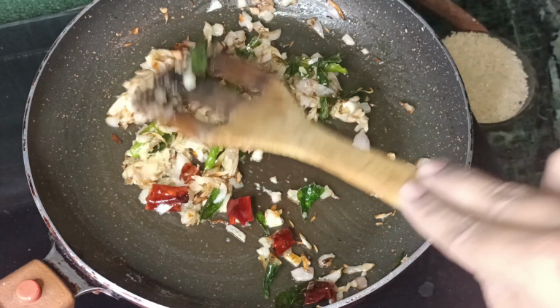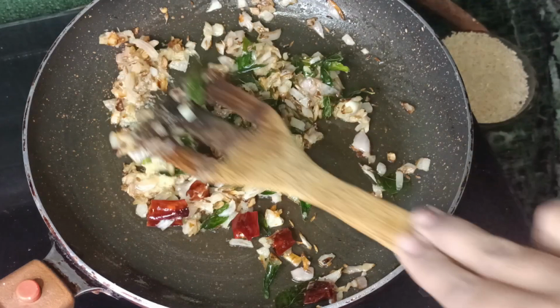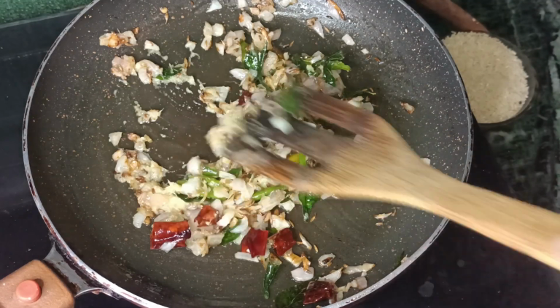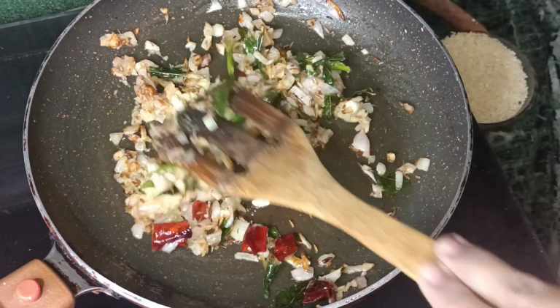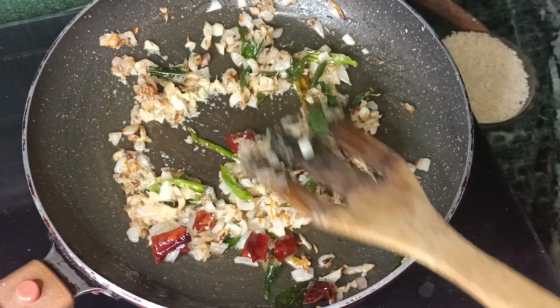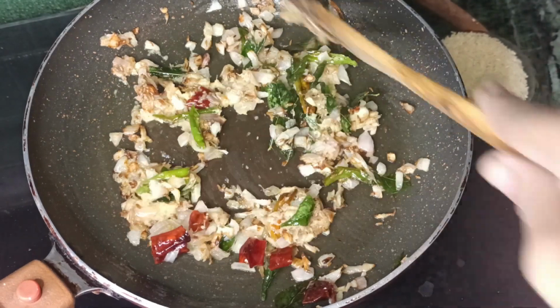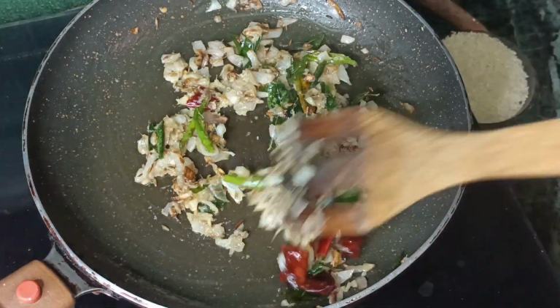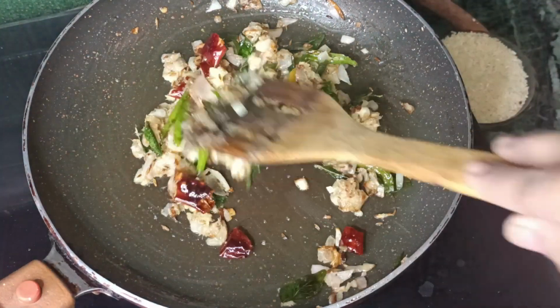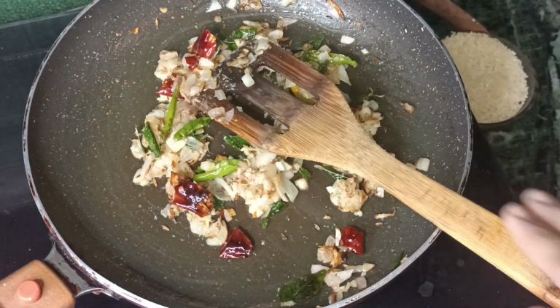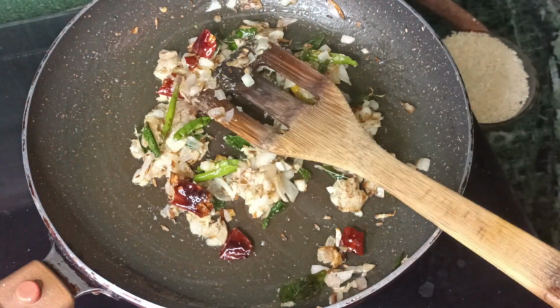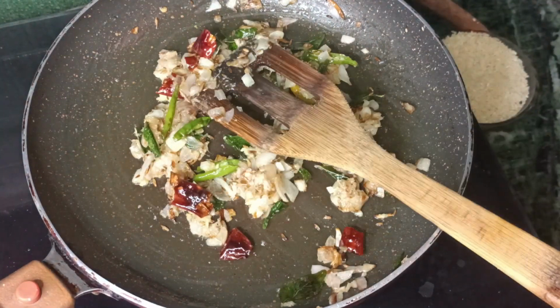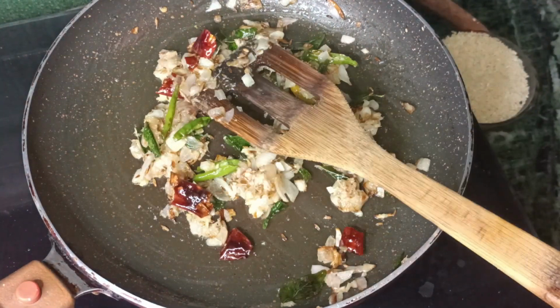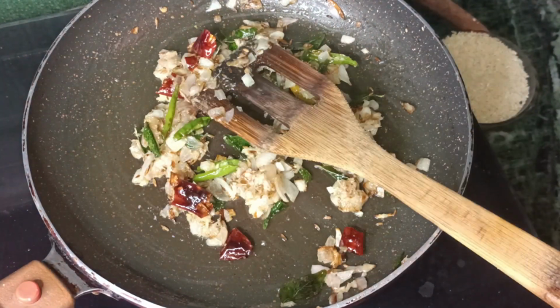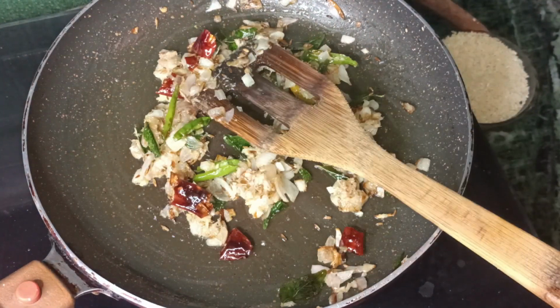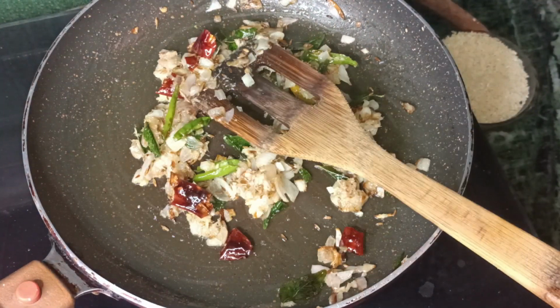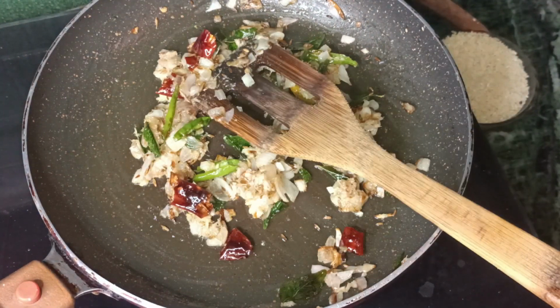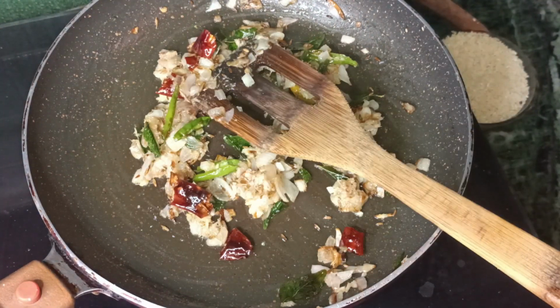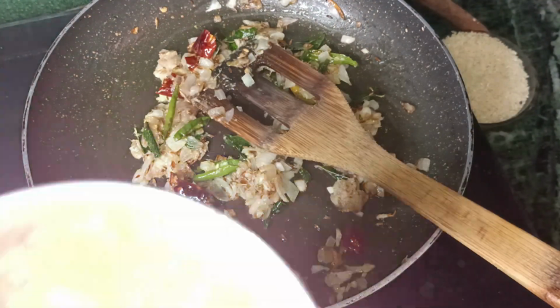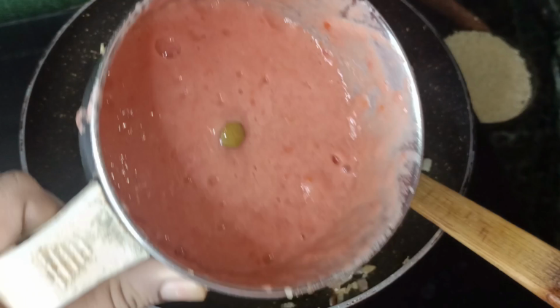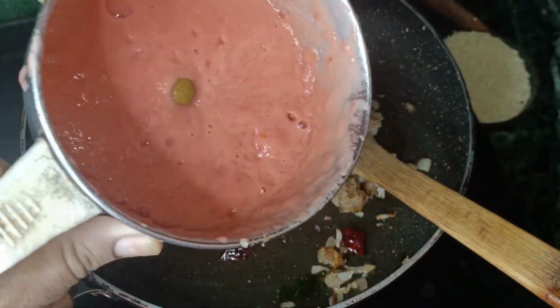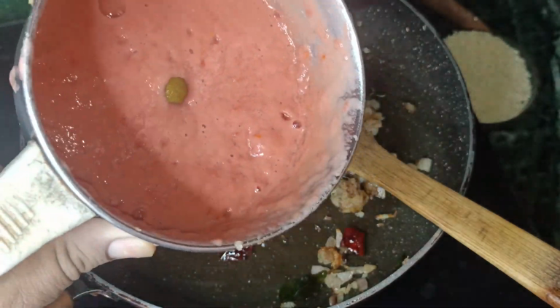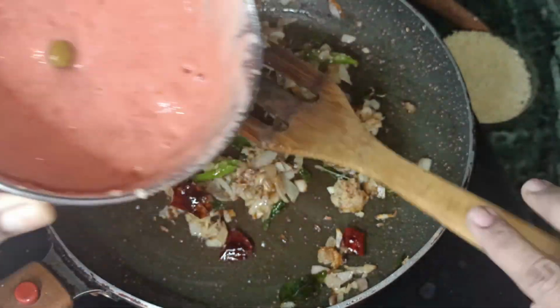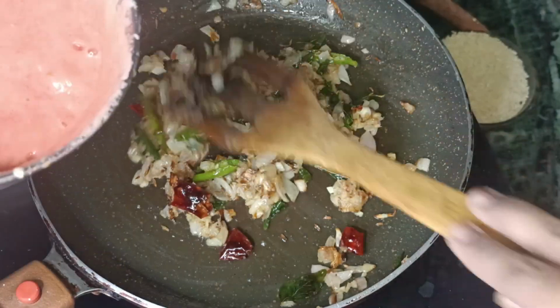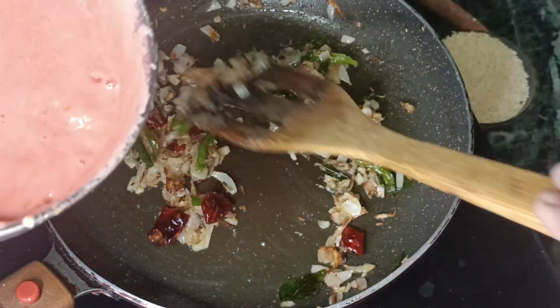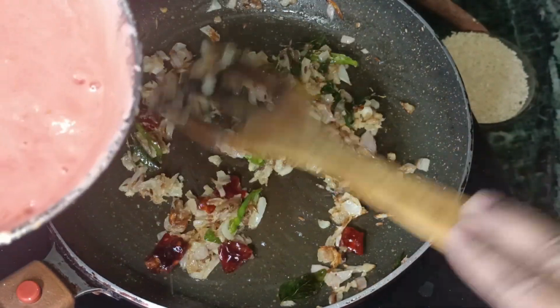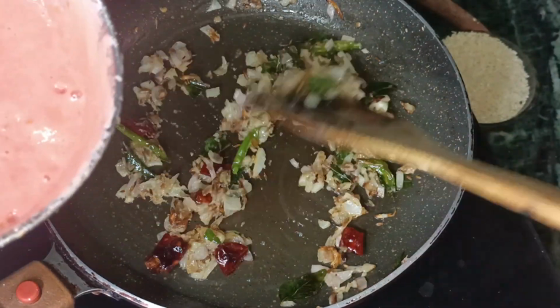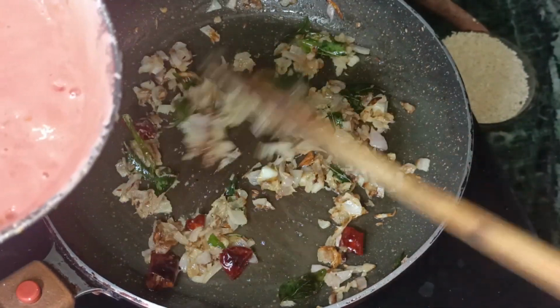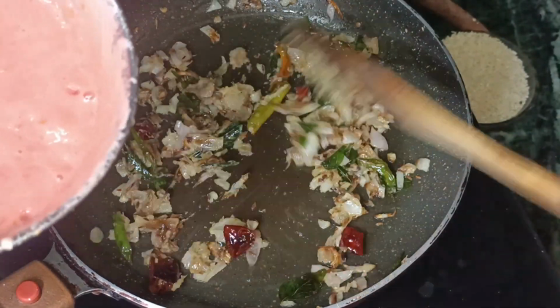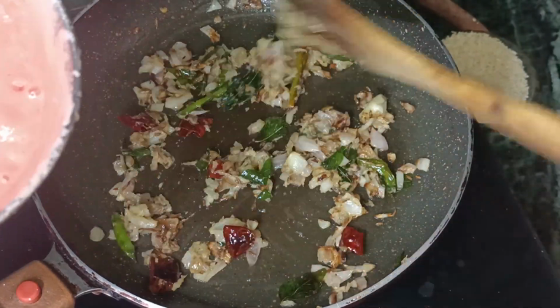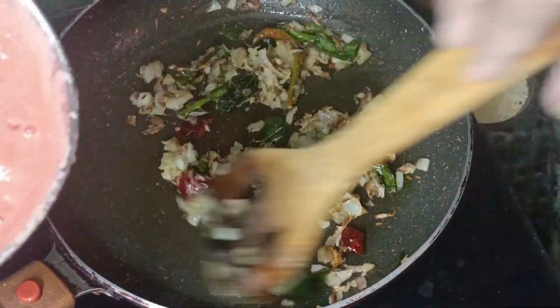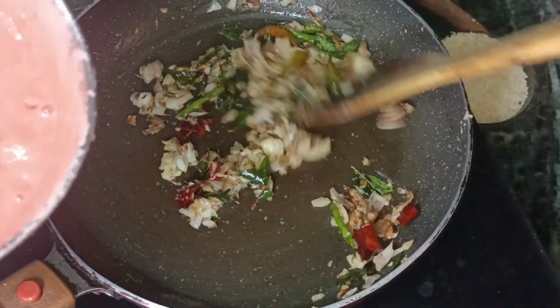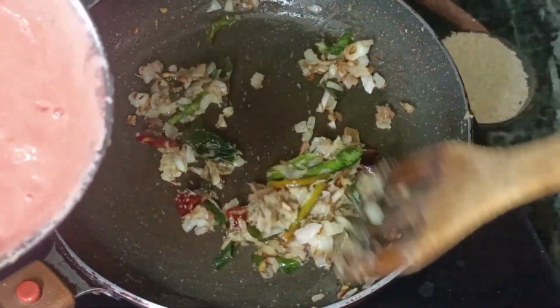Now we need to make 3 tomatoes — put them in a tray to make a puree.